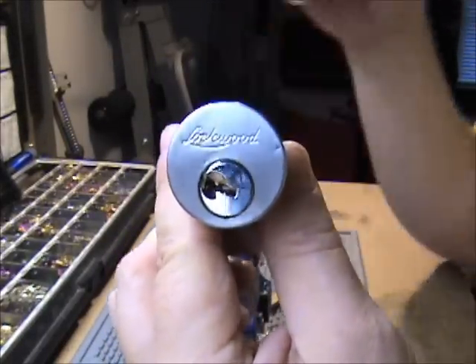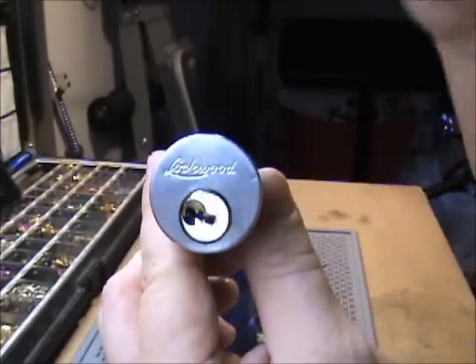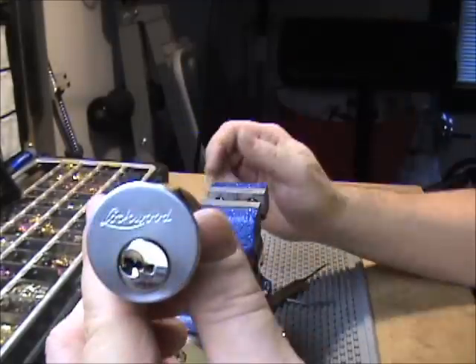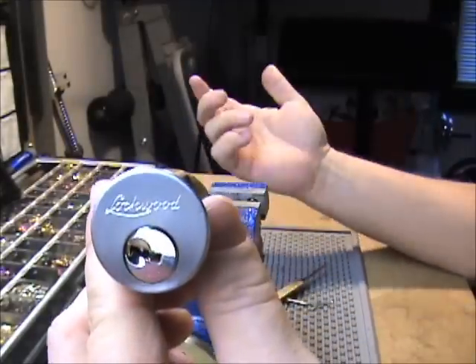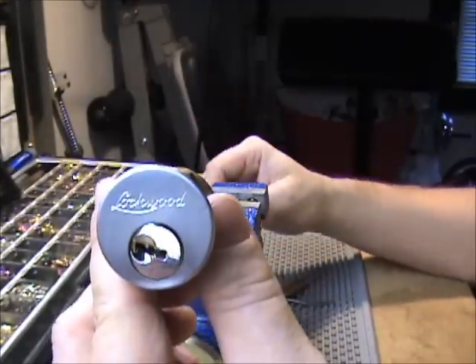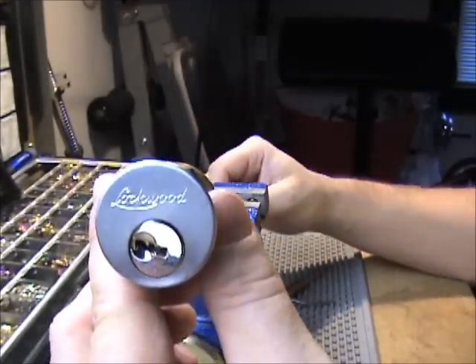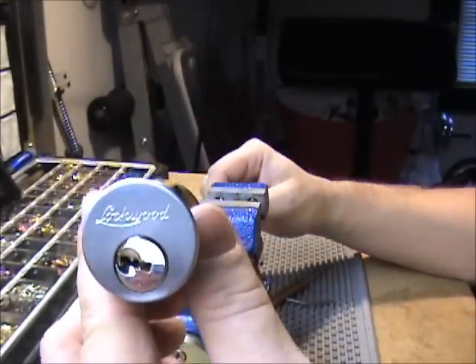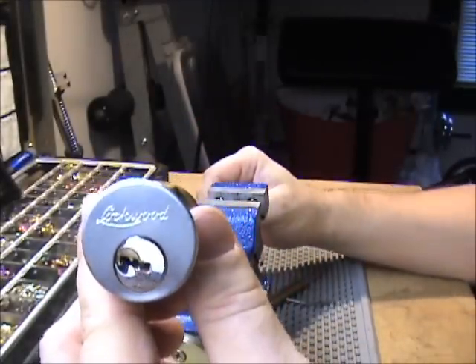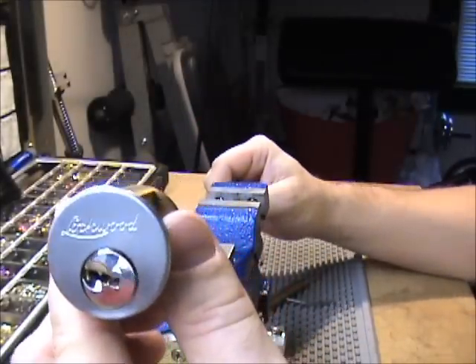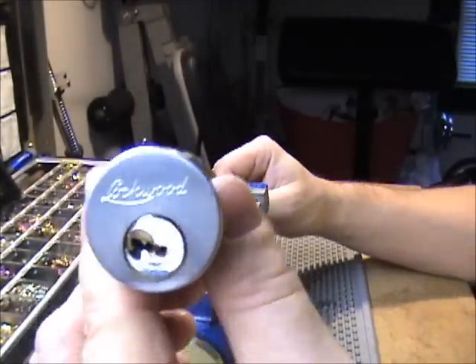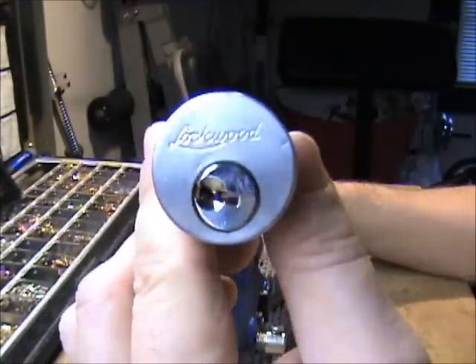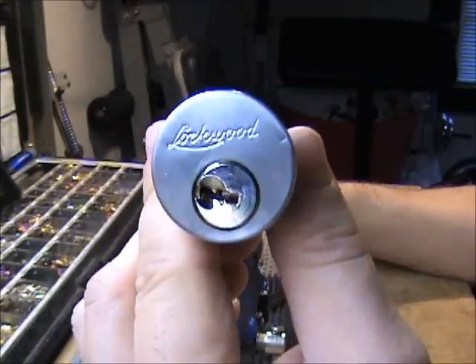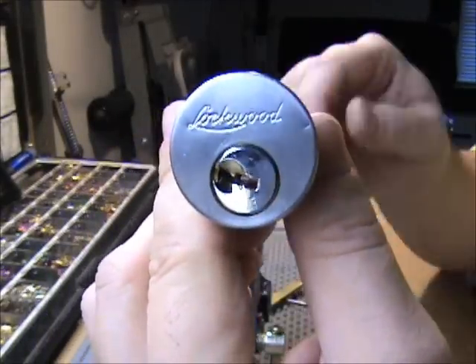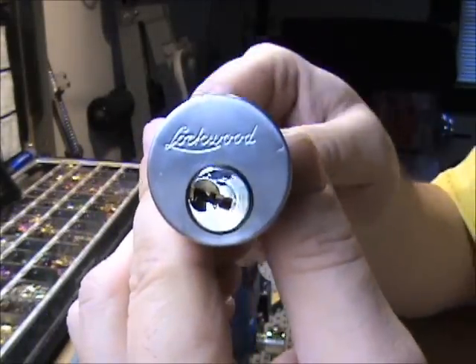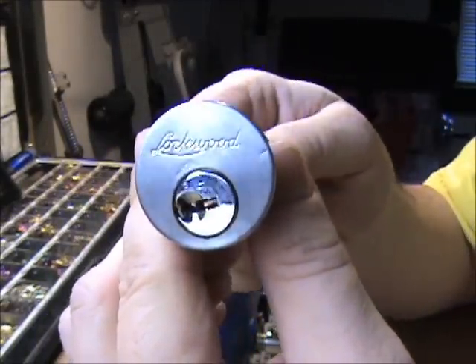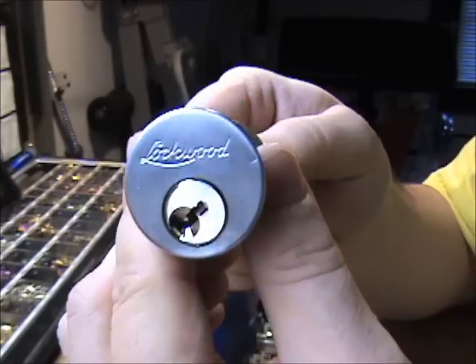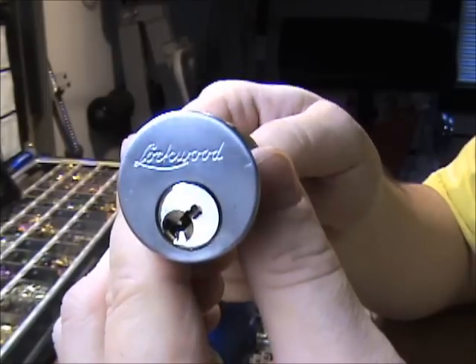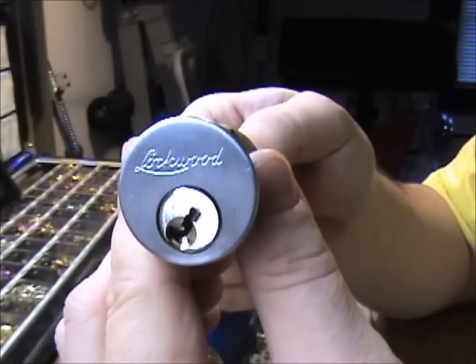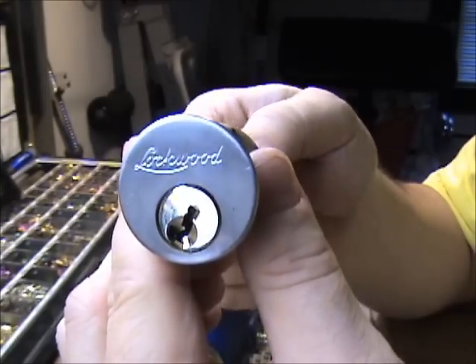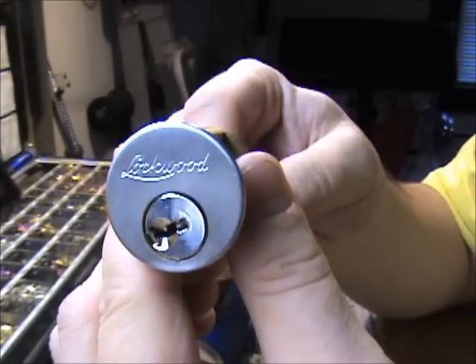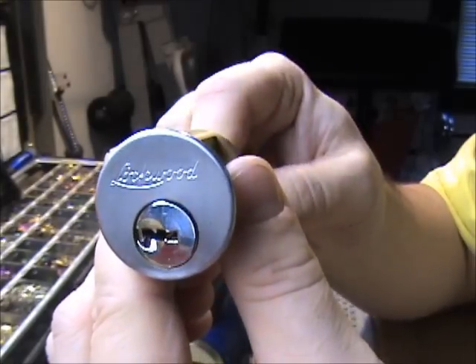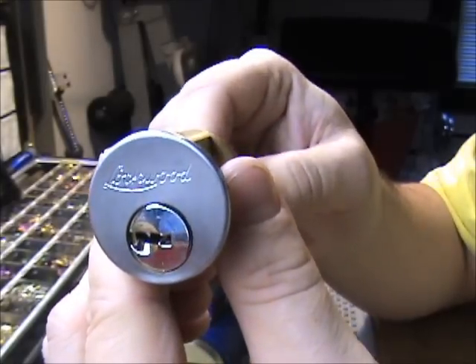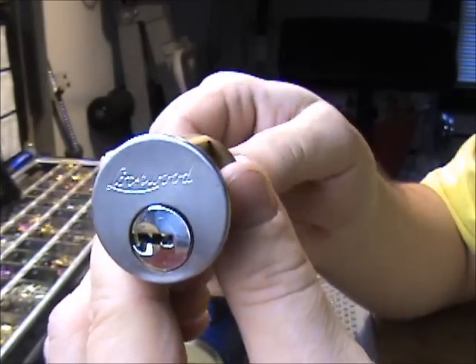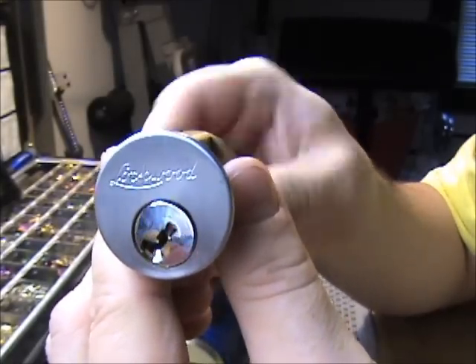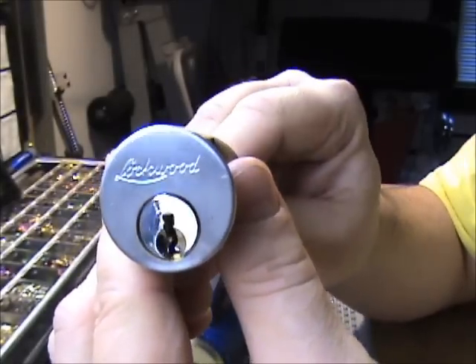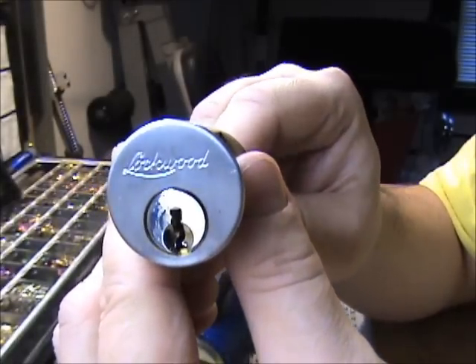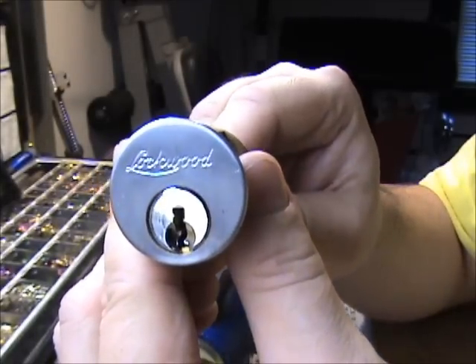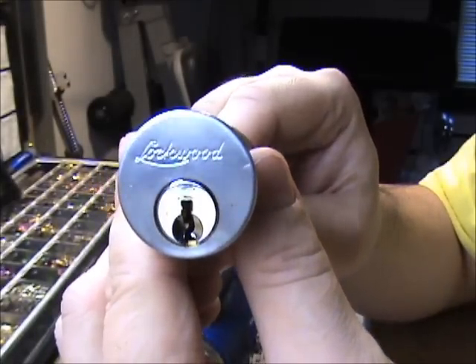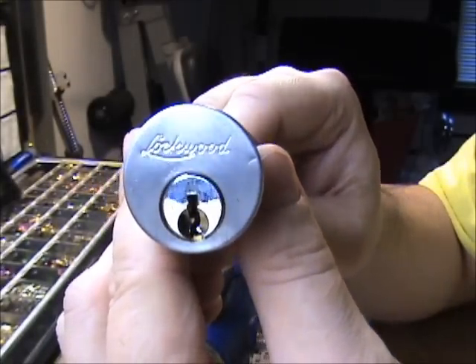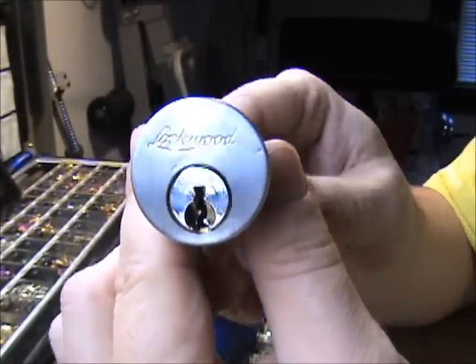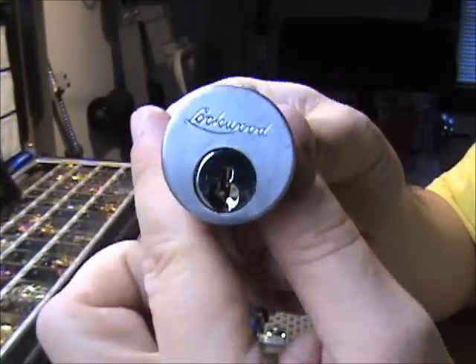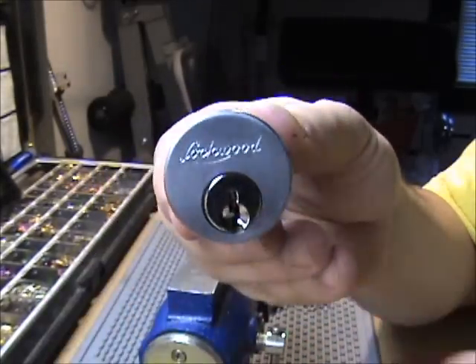I'm not going to gut this one. Like I said, it's all standard top pins, bottom pins — nothing special in it. That's it. Thanks for watching.